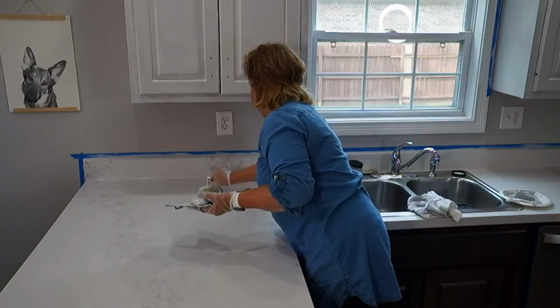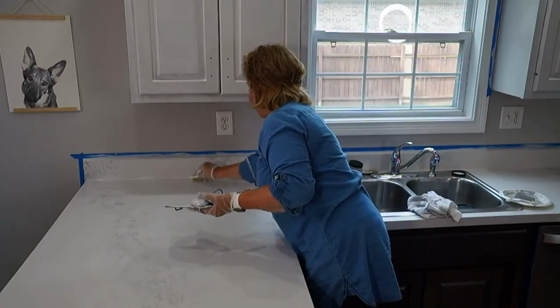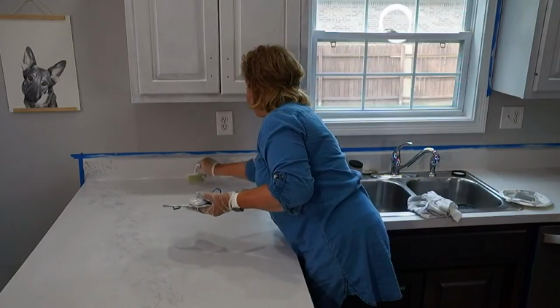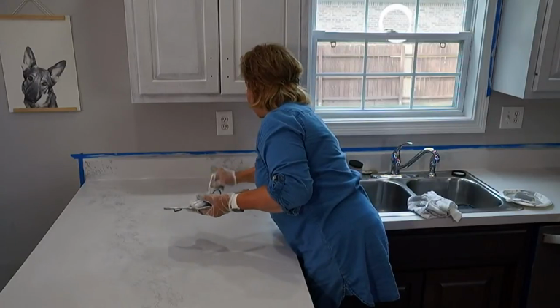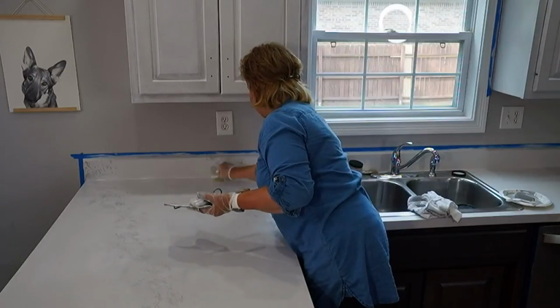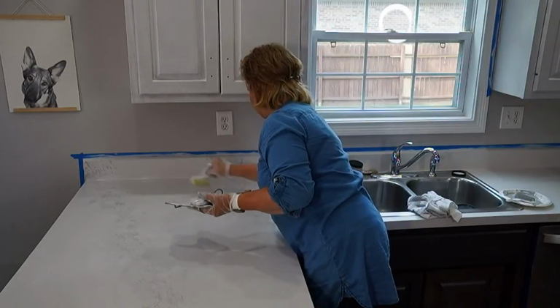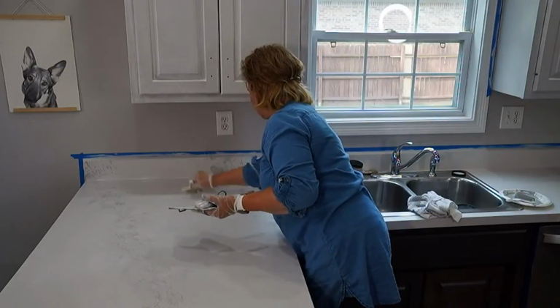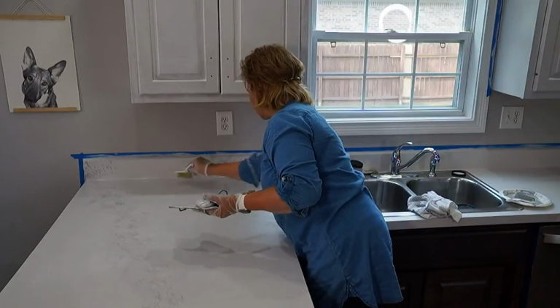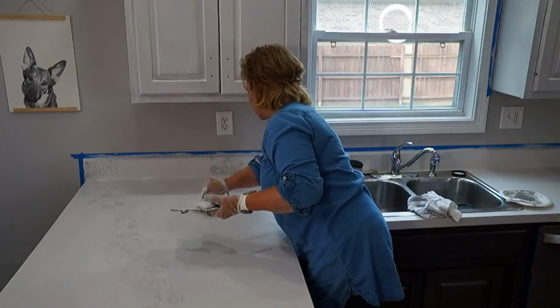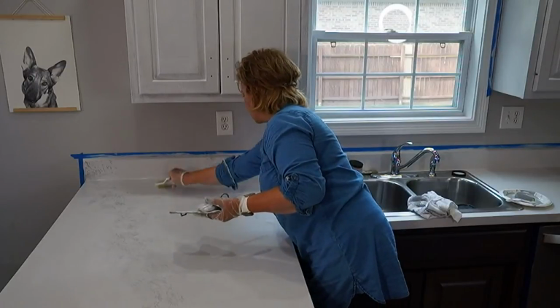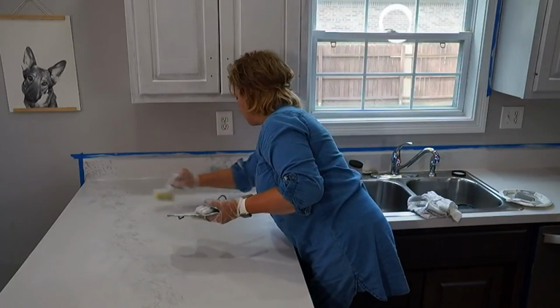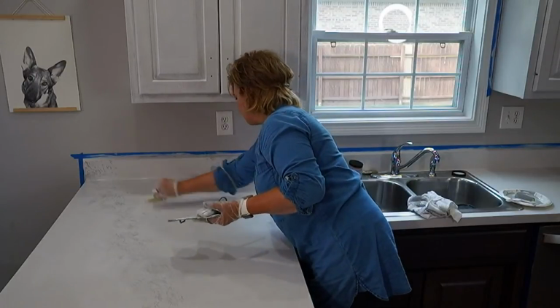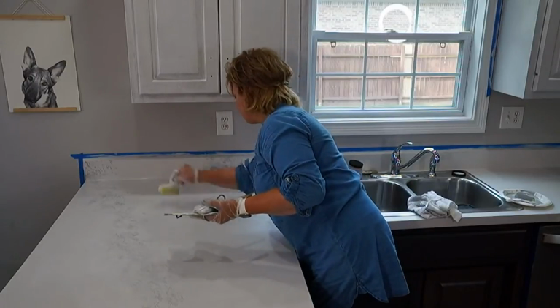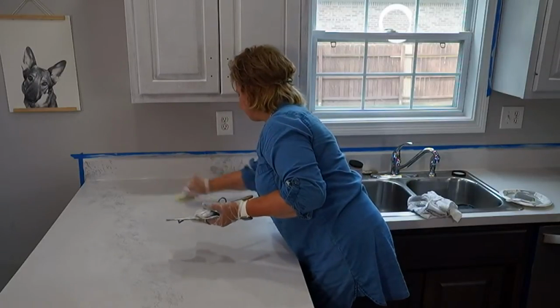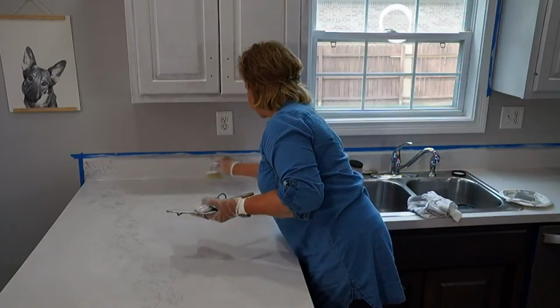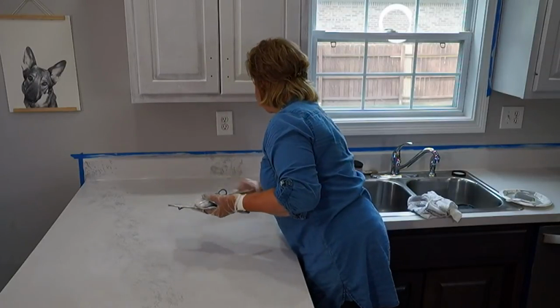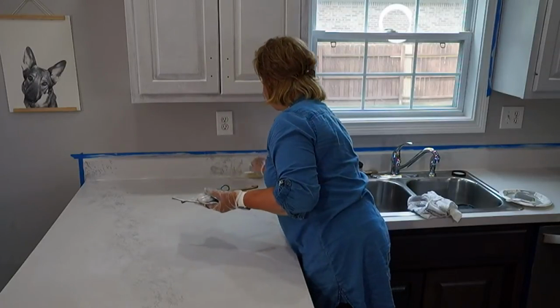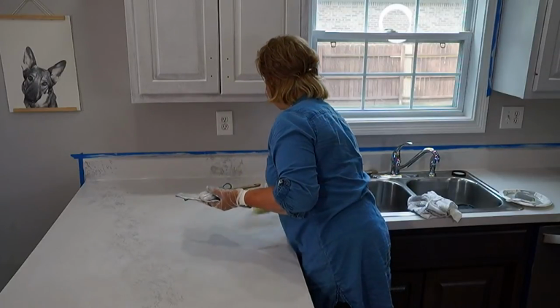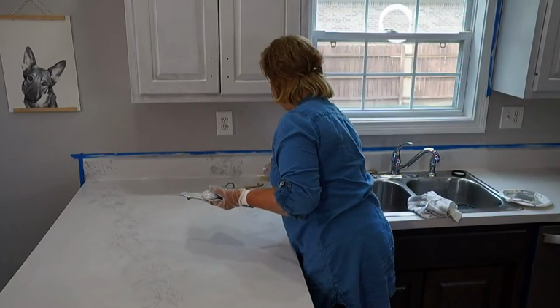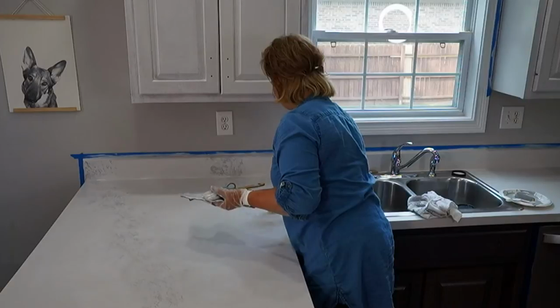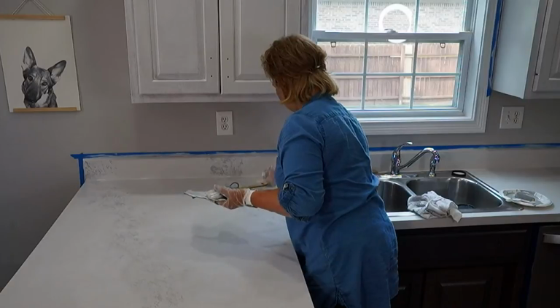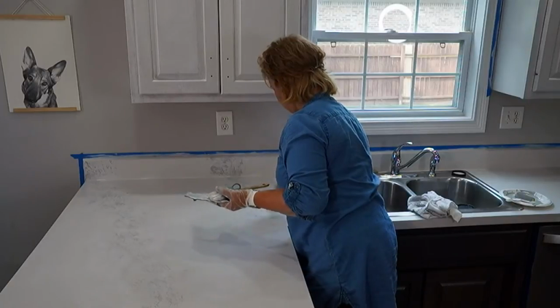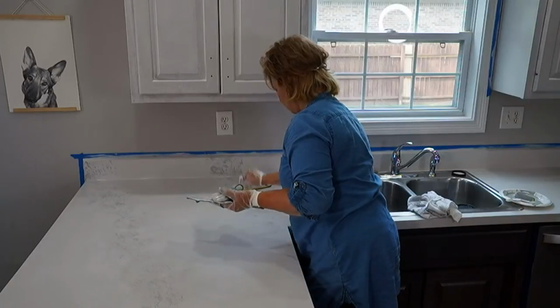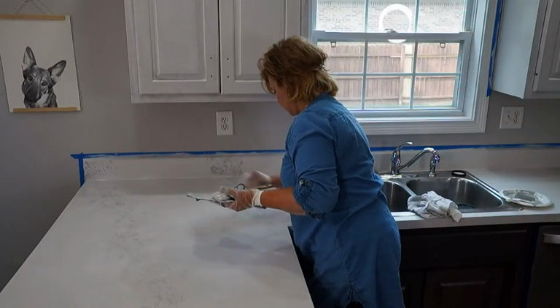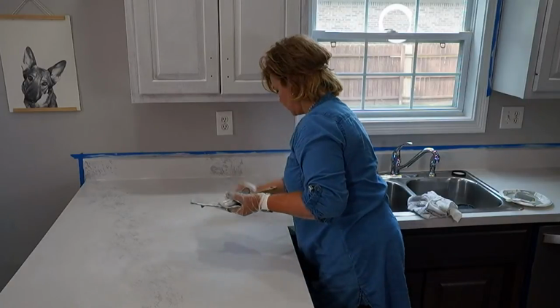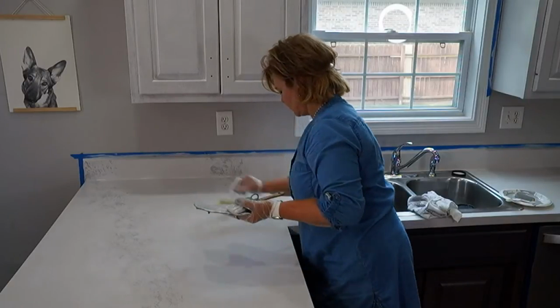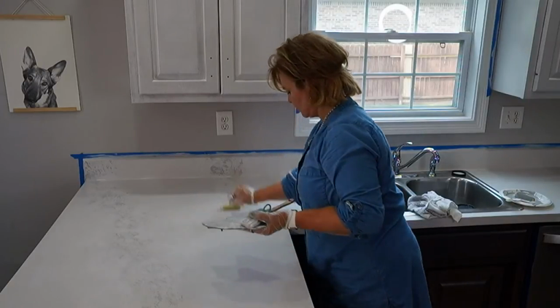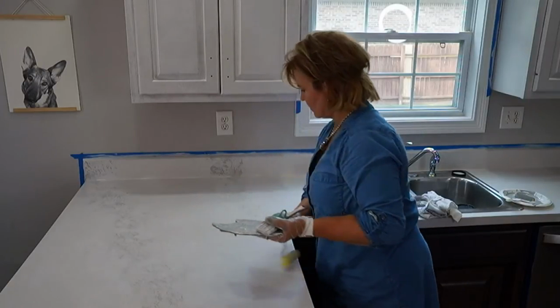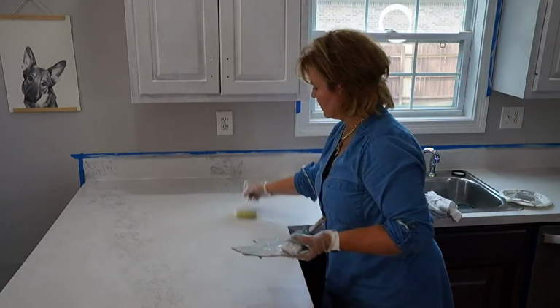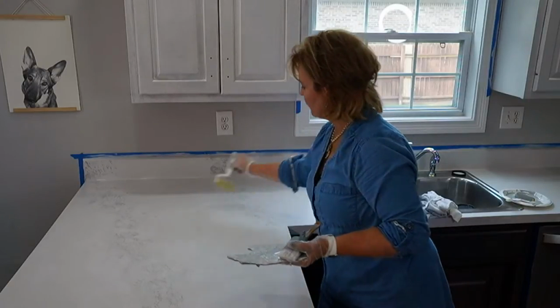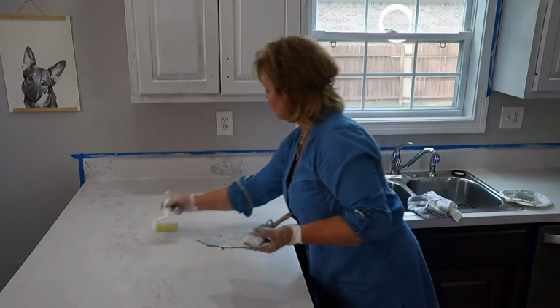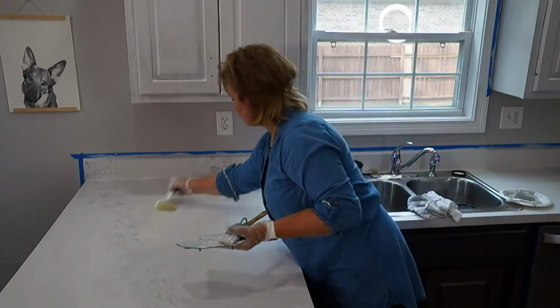We're going to let this dry 48 hours, then come back and do three coats of the water-resistant sealer with three hours of dry time between each coat. Then it takes three days for that to dry before we can return the countertop to use. So your counters are going to be out of commission for about five days — just plan for that going in.